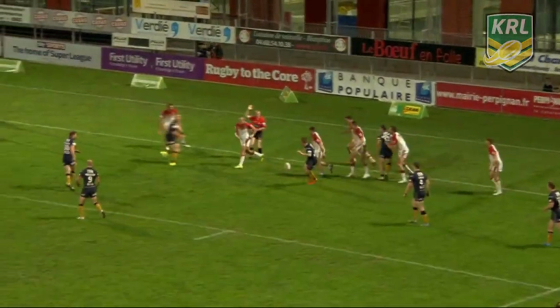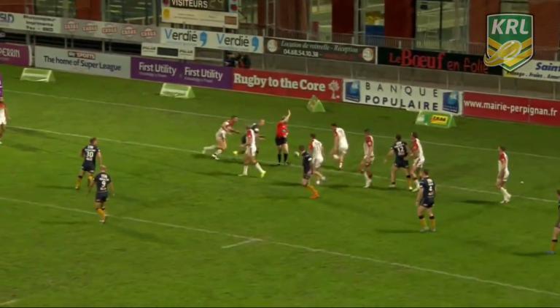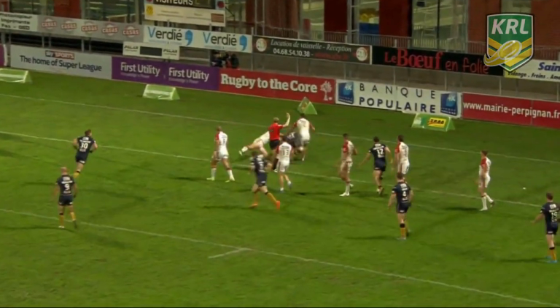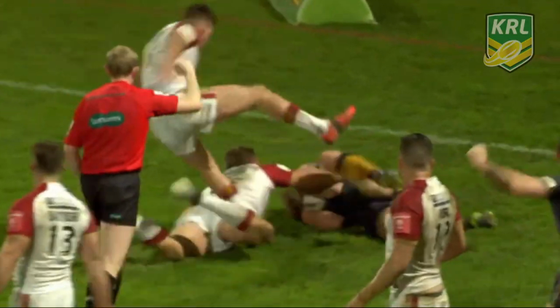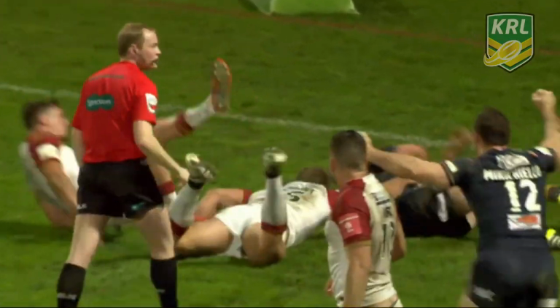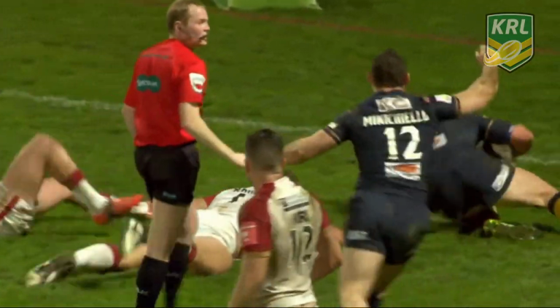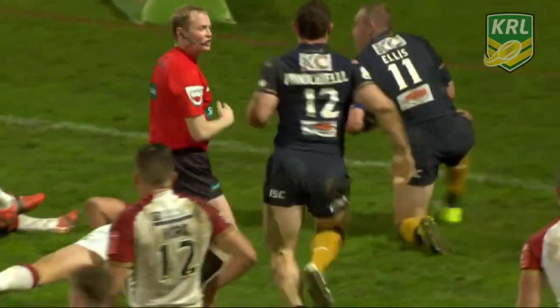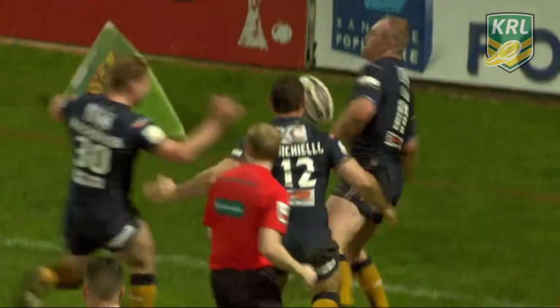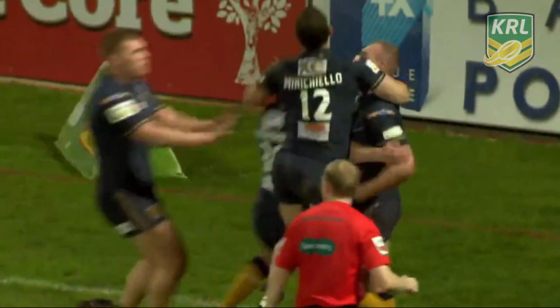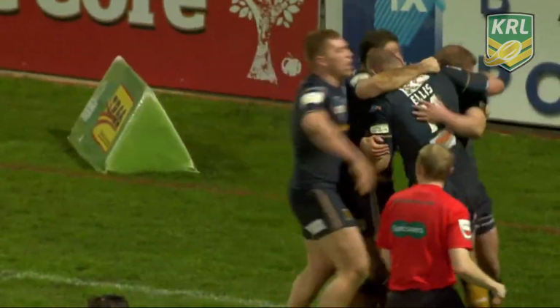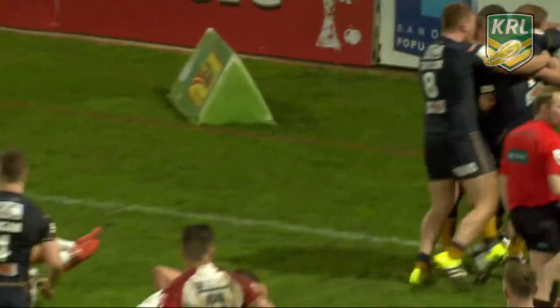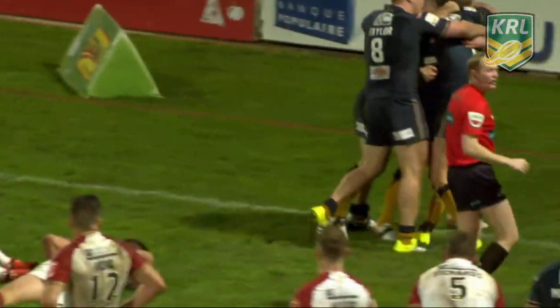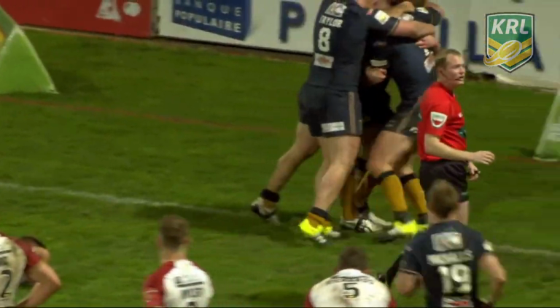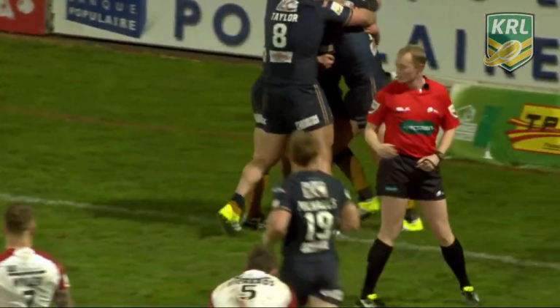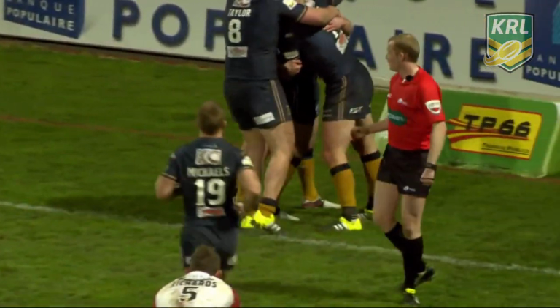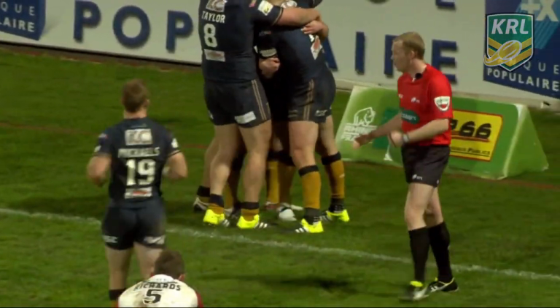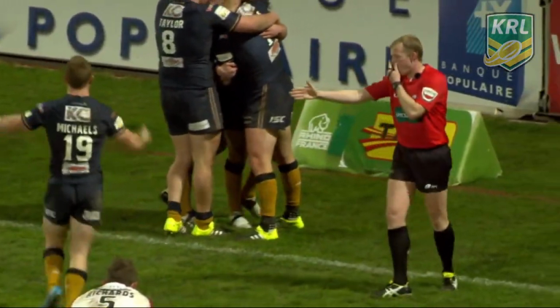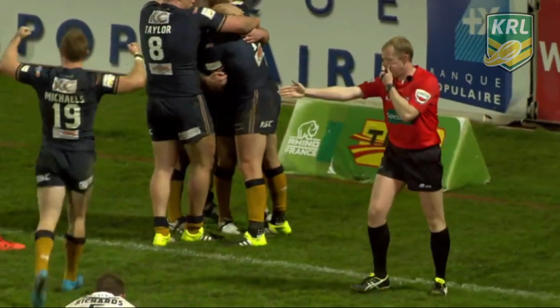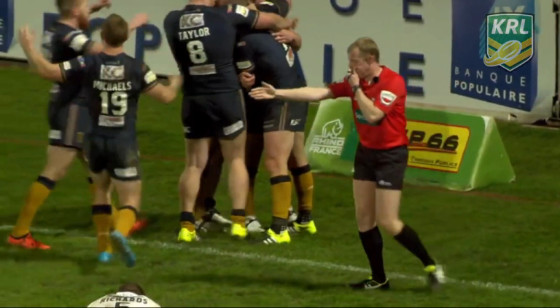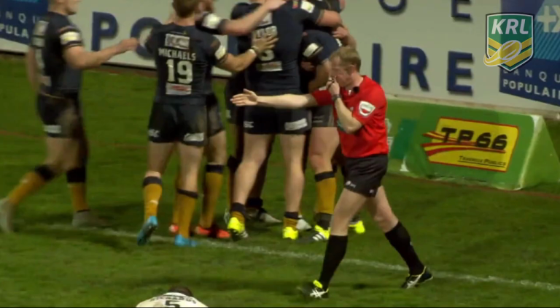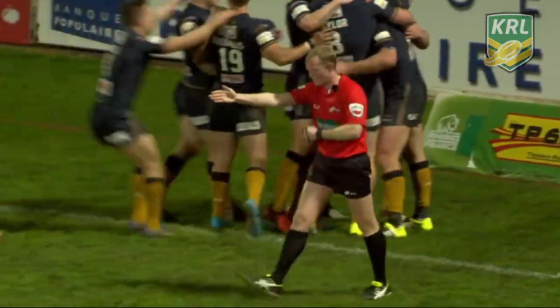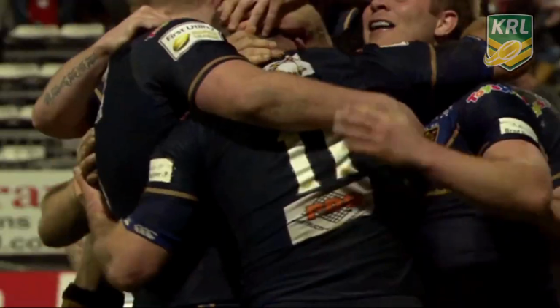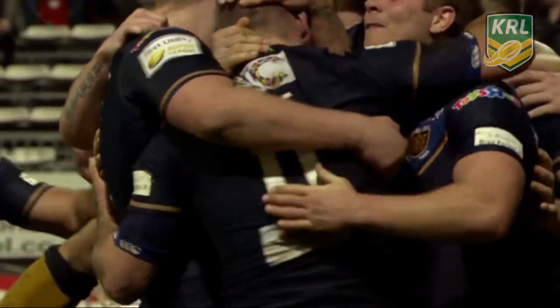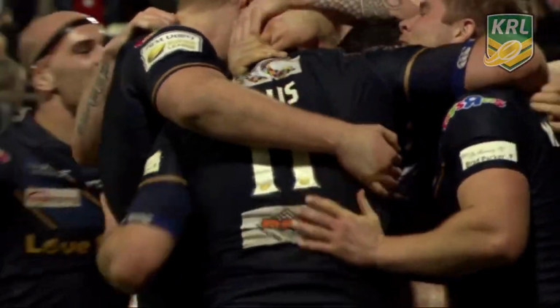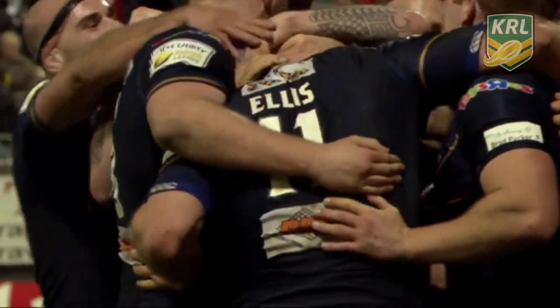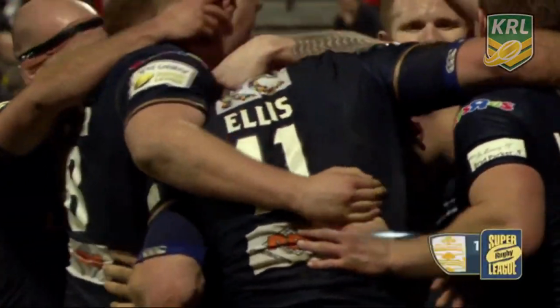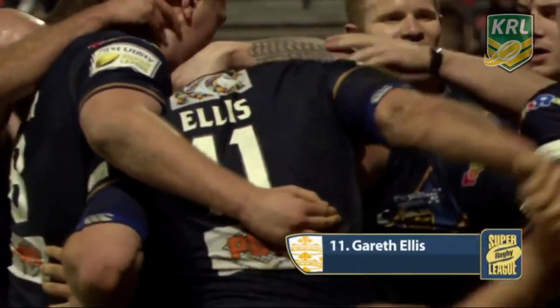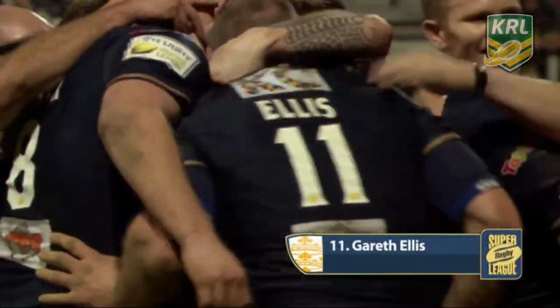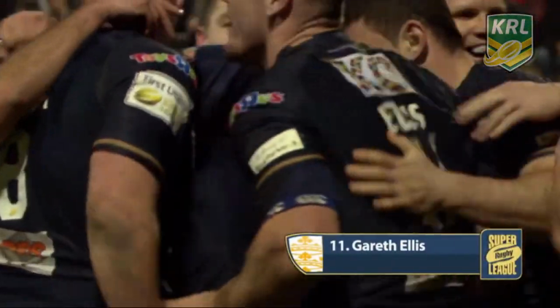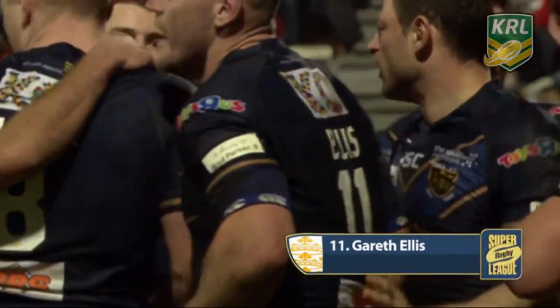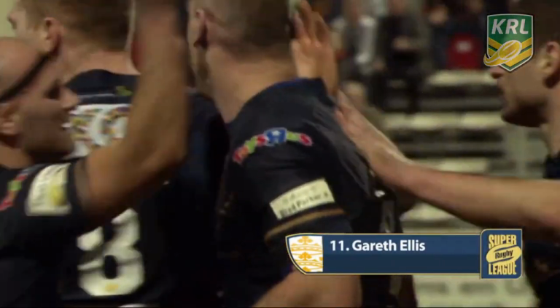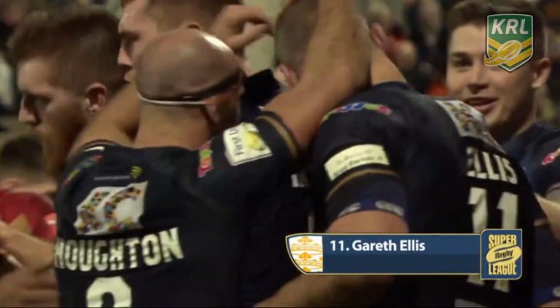Sniid, little grubber kick, and Ellis — Ellis is in there. And Gareth Ellis, back in the side, gets another try for Hull FC, and the game going further away from the Catalan Dragons.